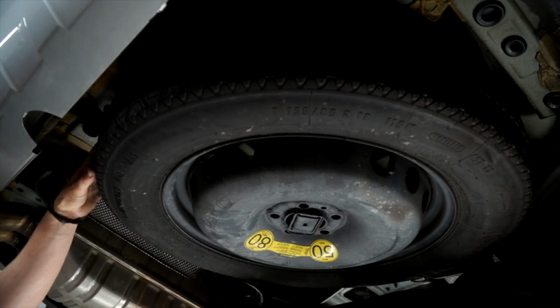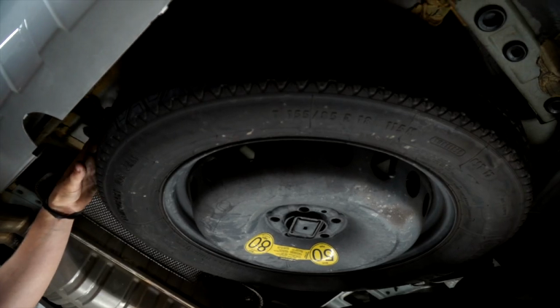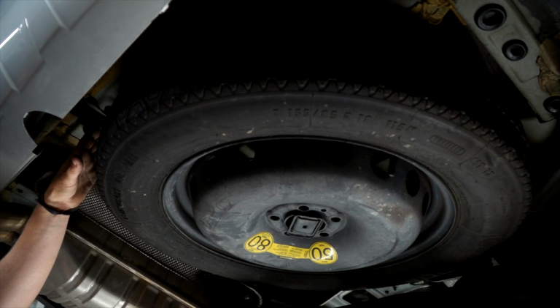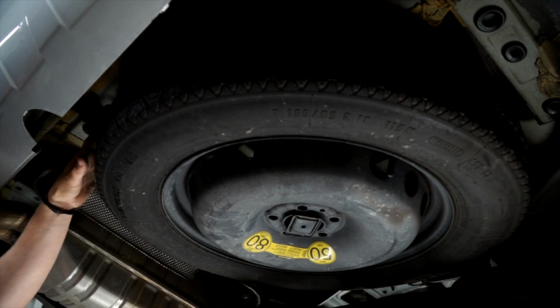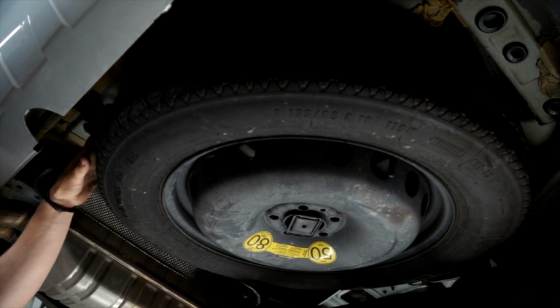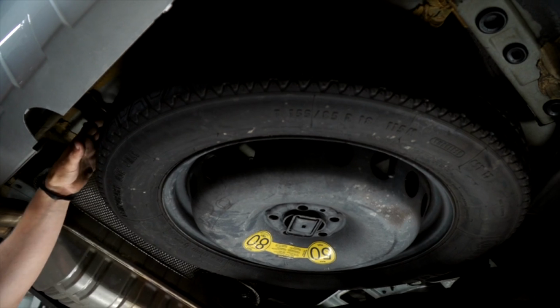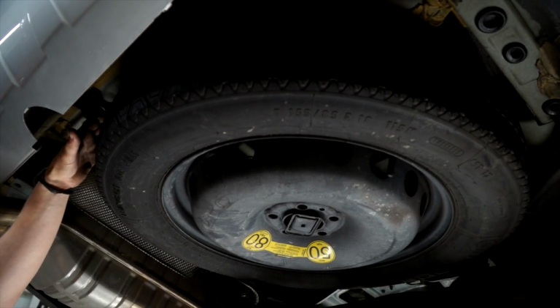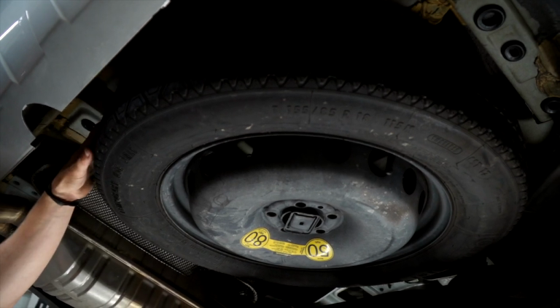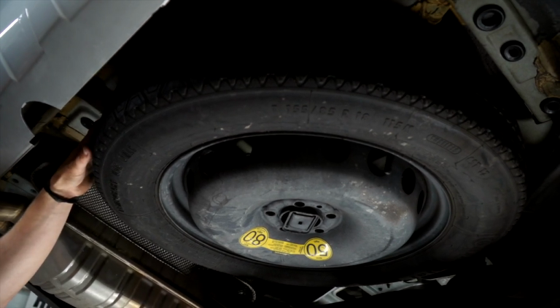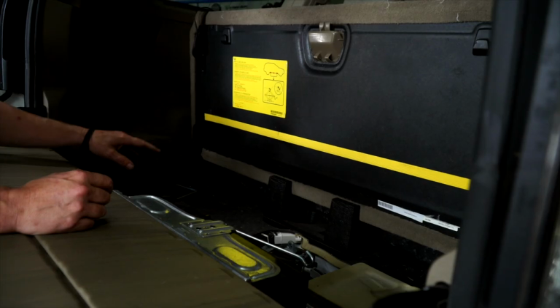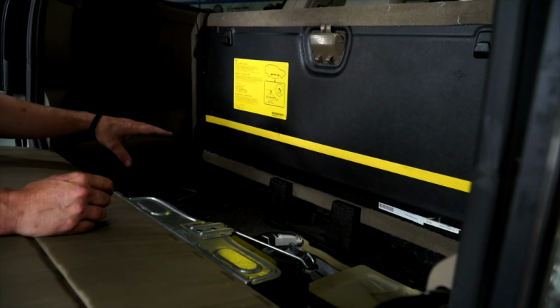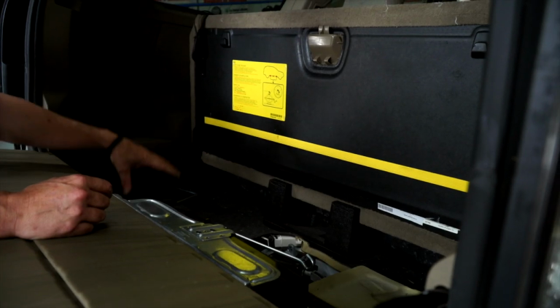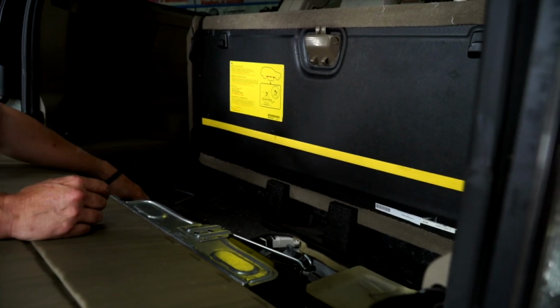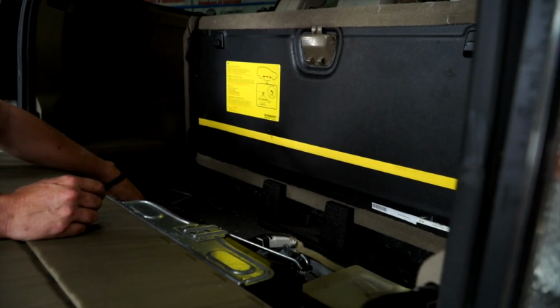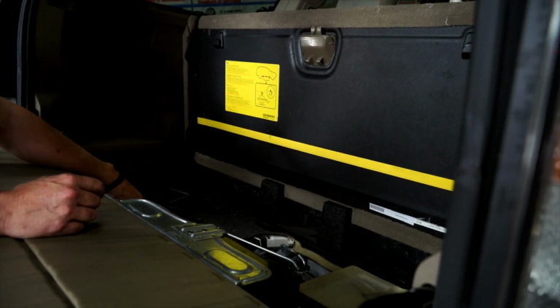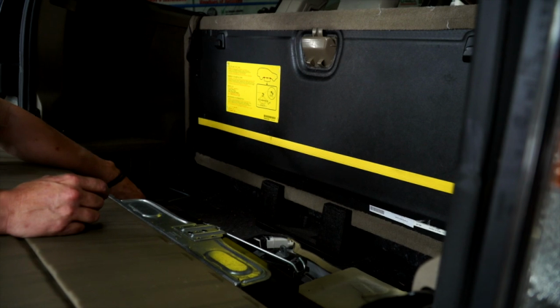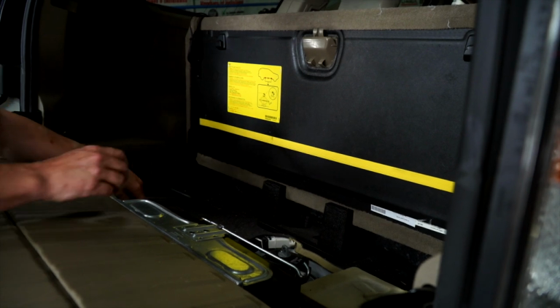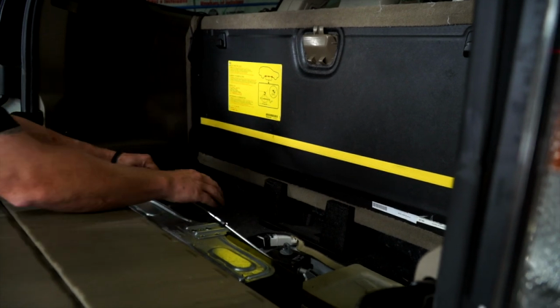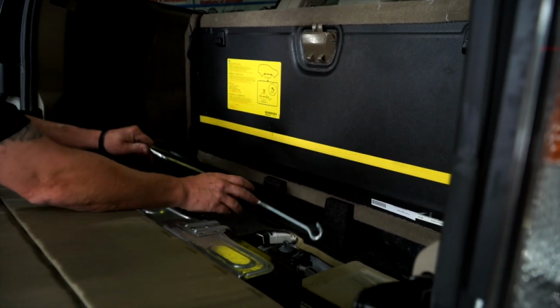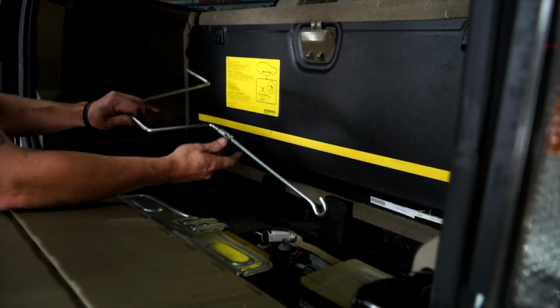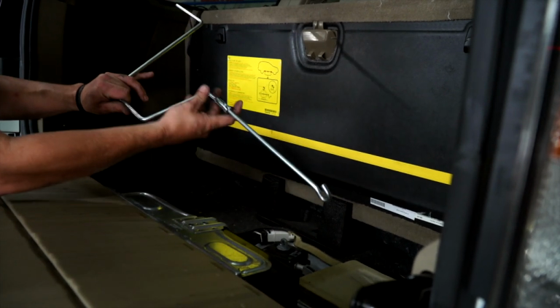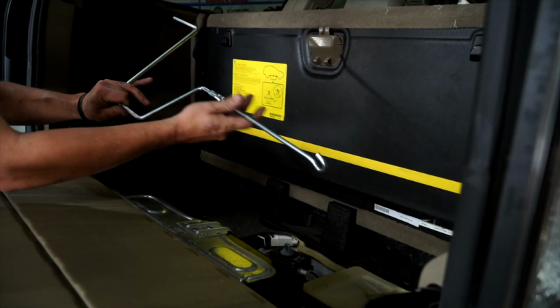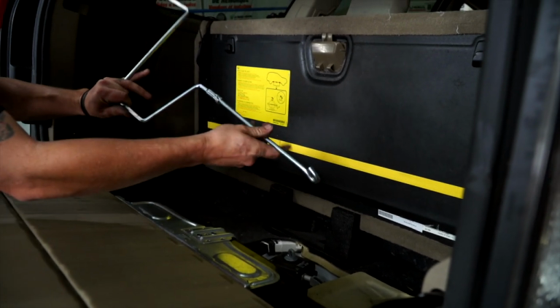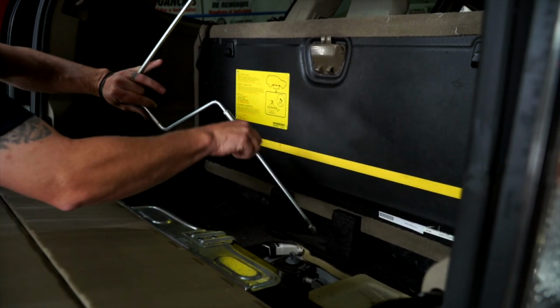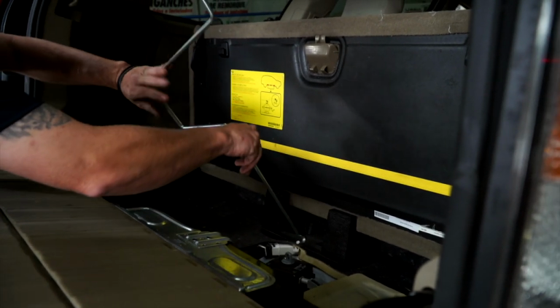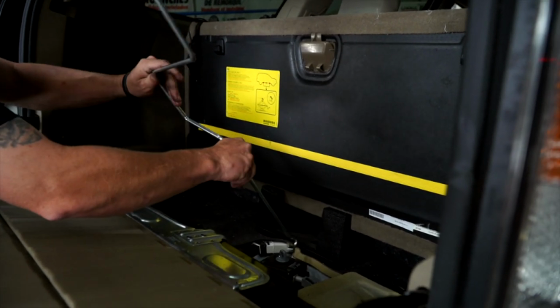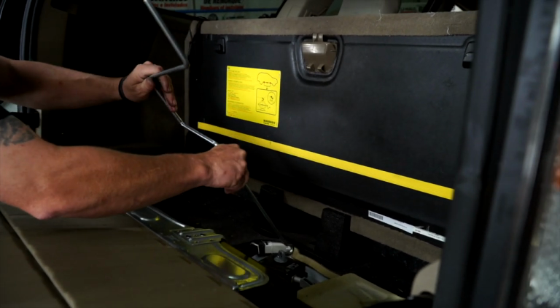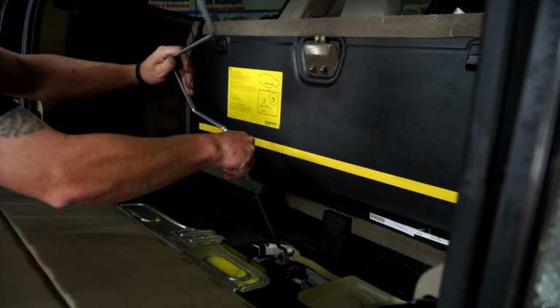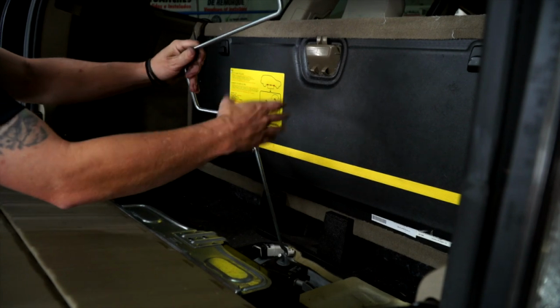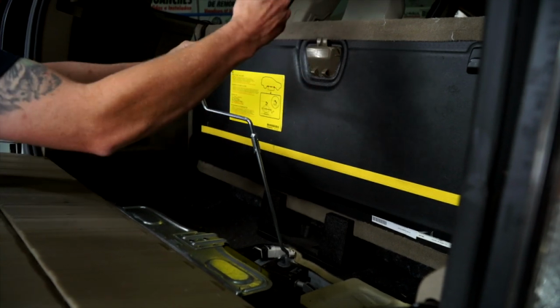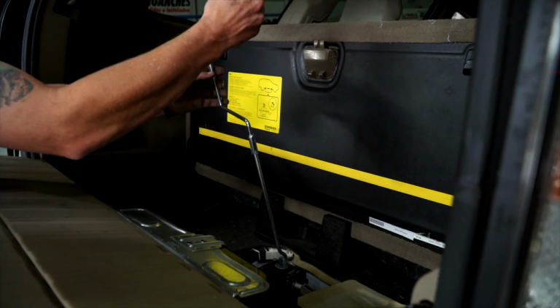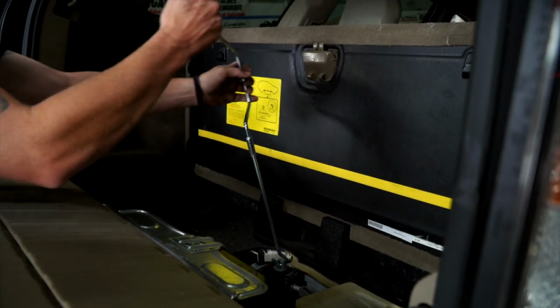To make our installation easier, we're going to have to drop the spare tire. Your car comes with the stuff to drop your spare tire. You're going to need this piece and the hook goes in just like this, and now we can lower the spare tire.